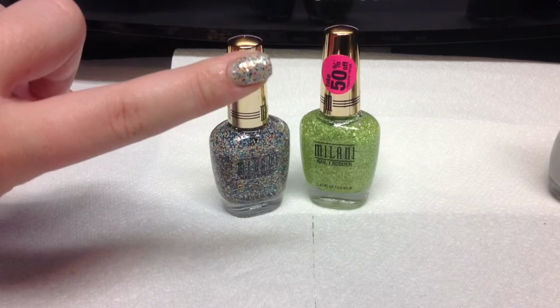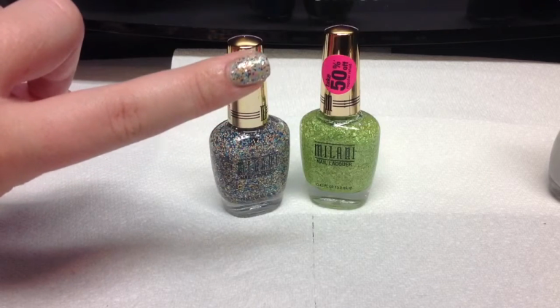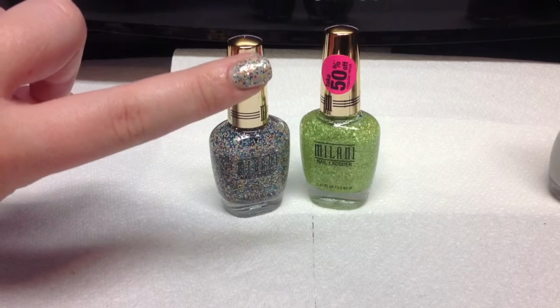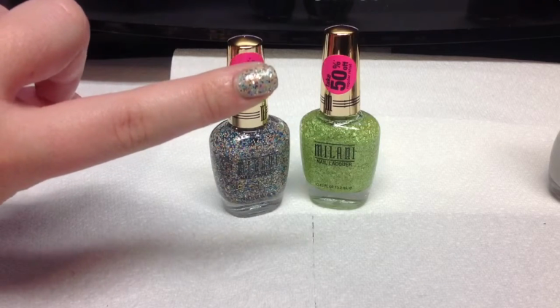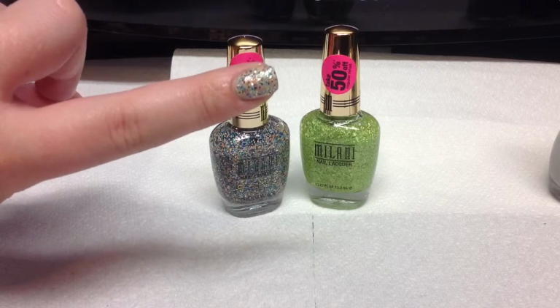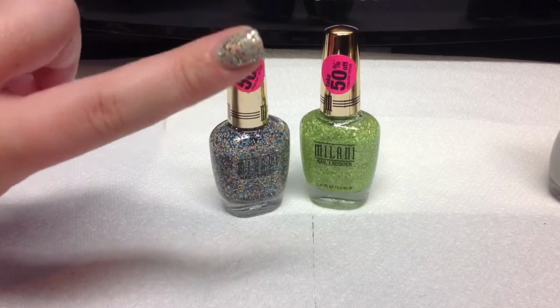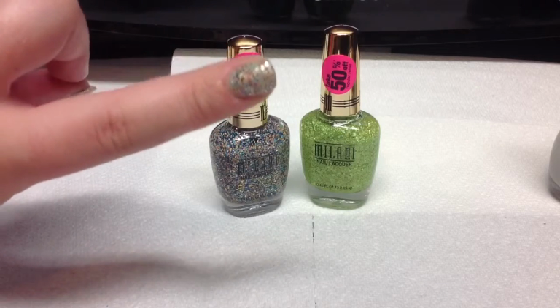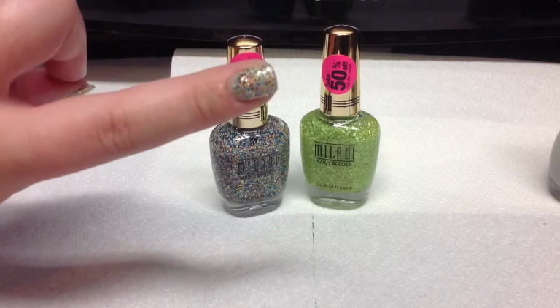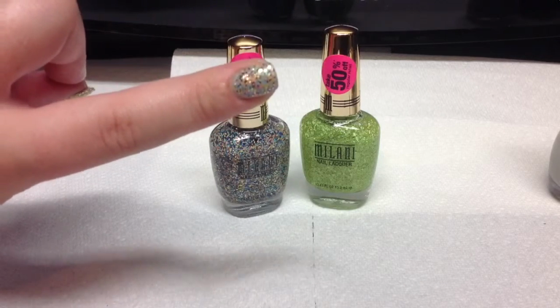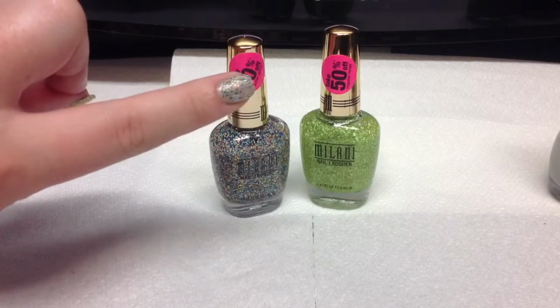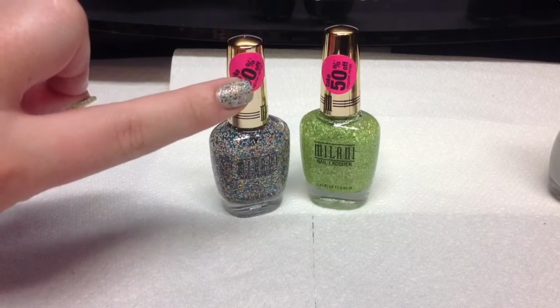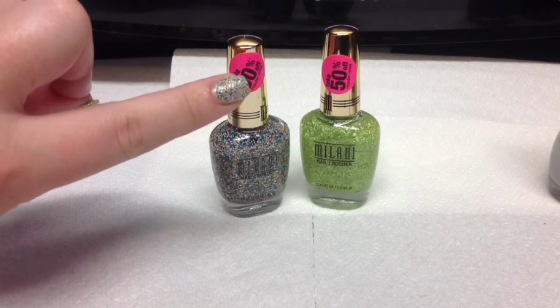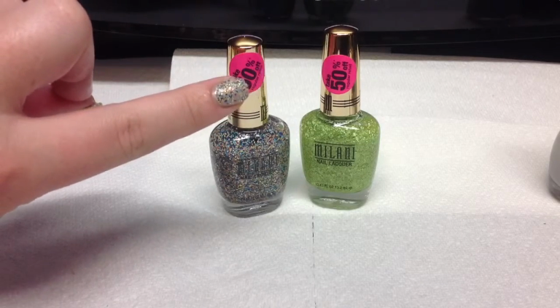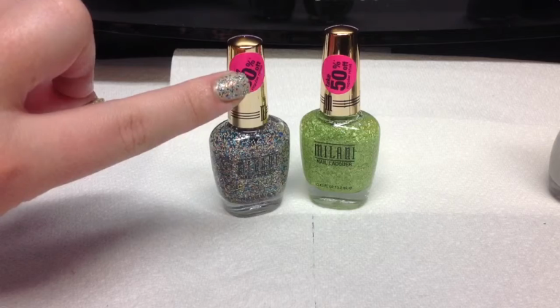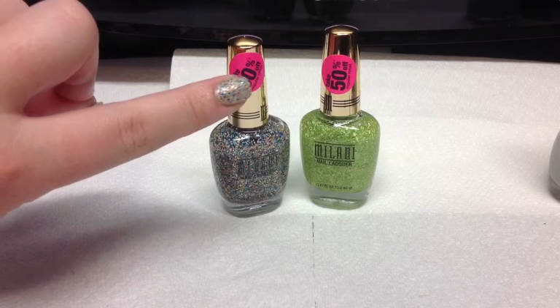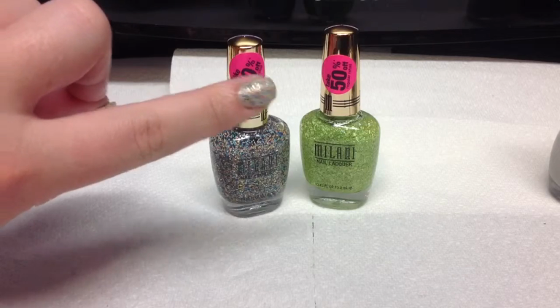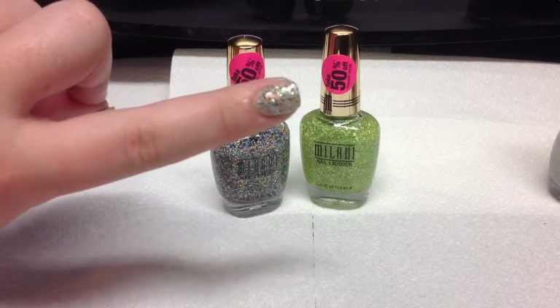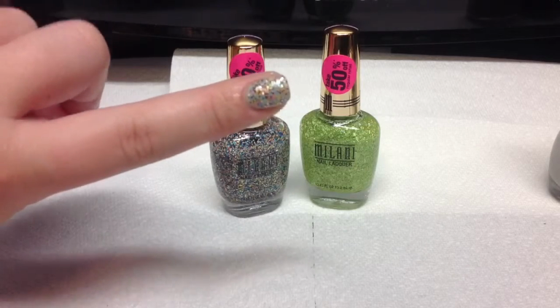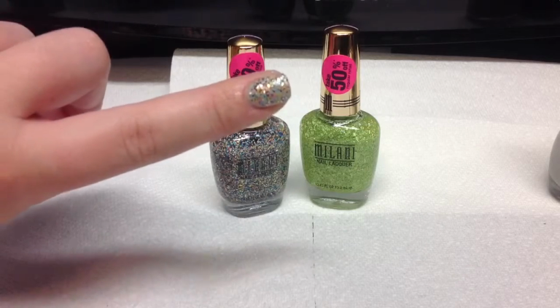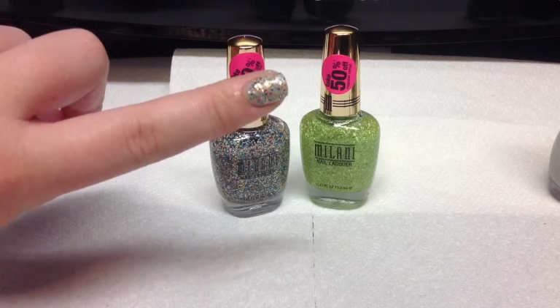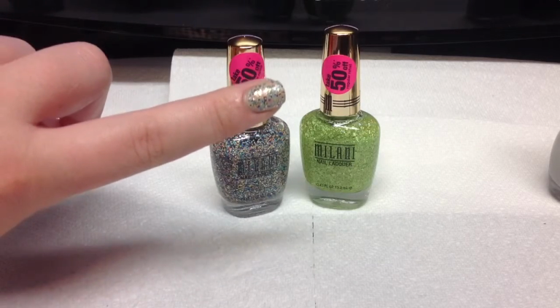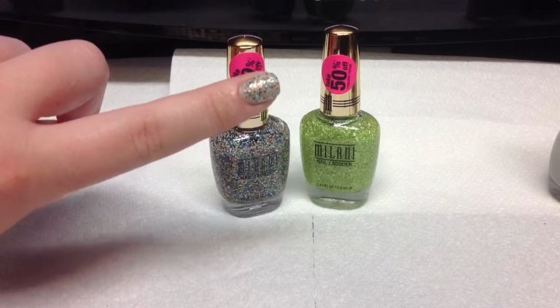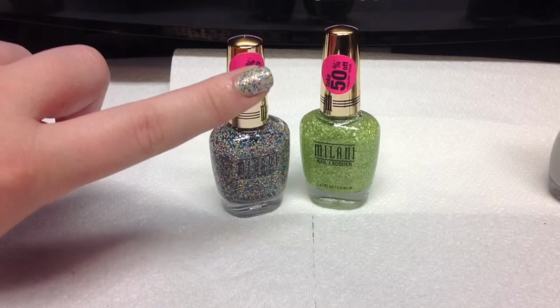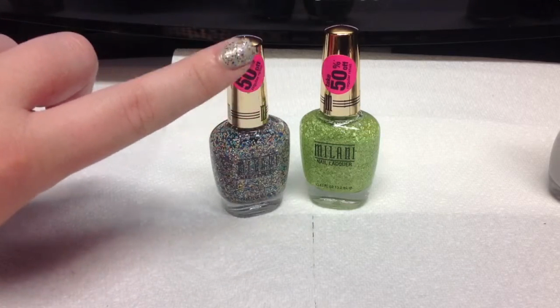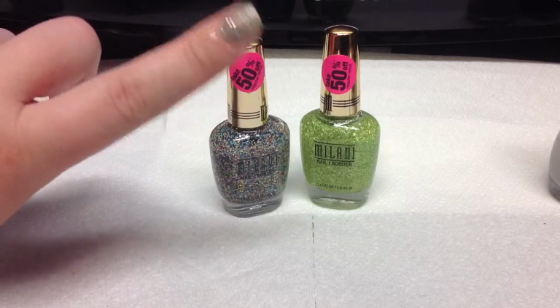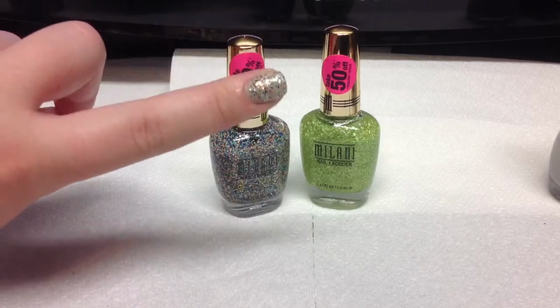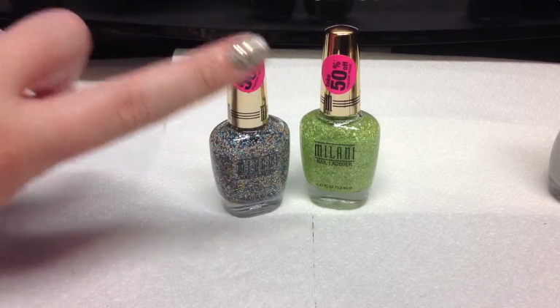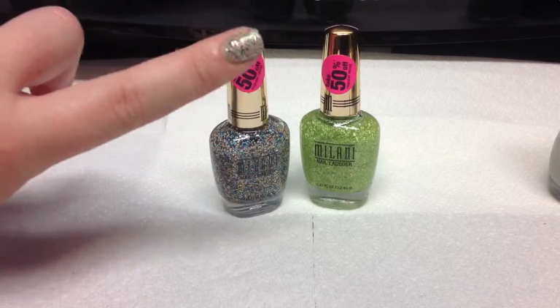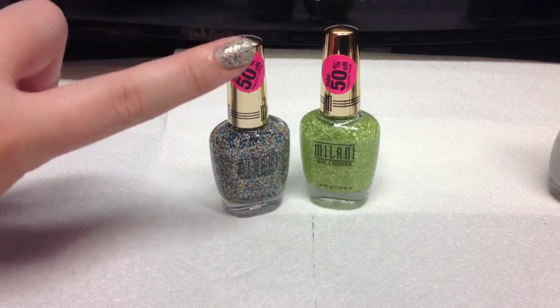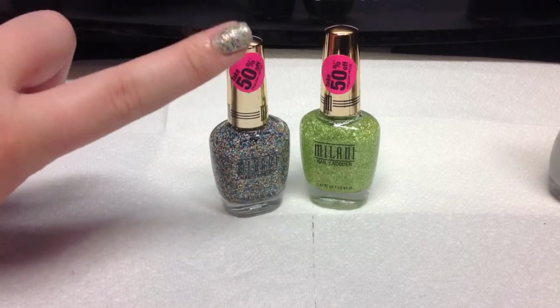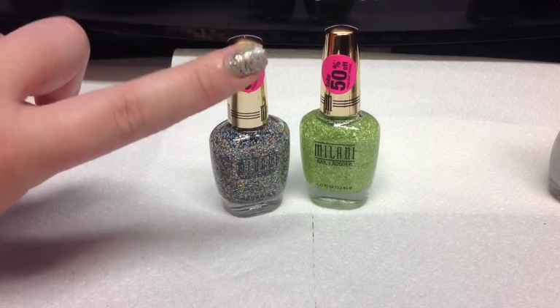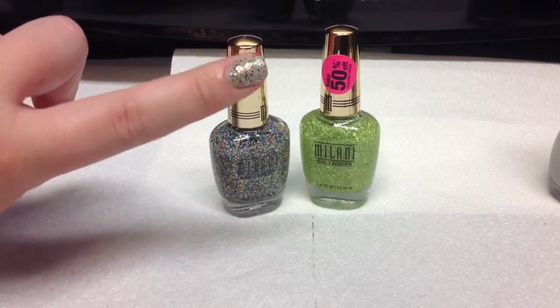And that is two coats. And I have it over the color Shore Bet by Pure Ice.